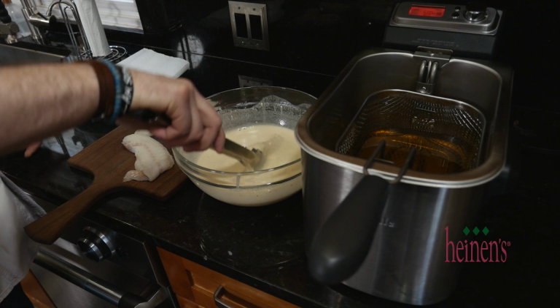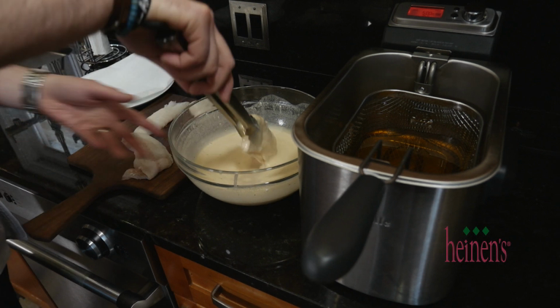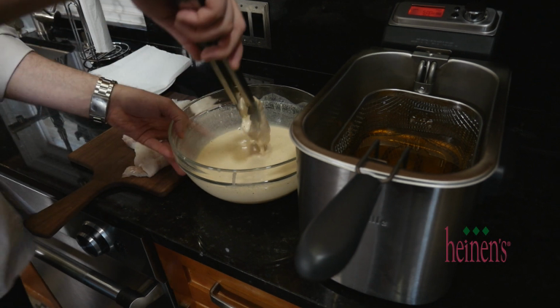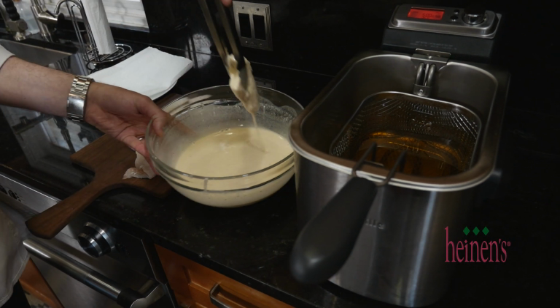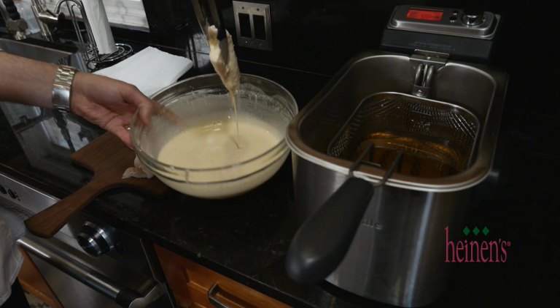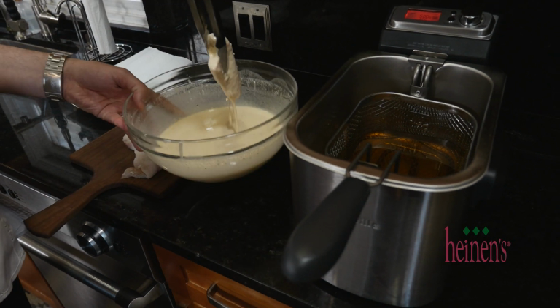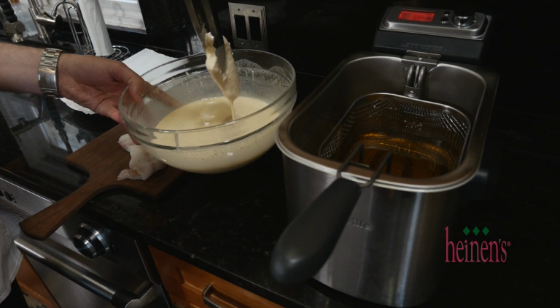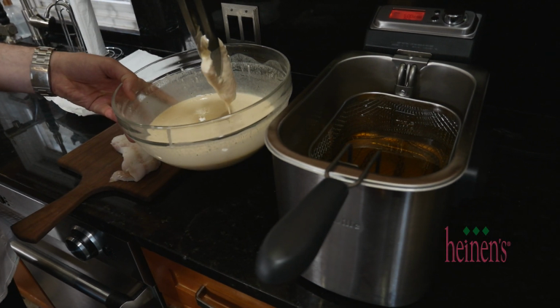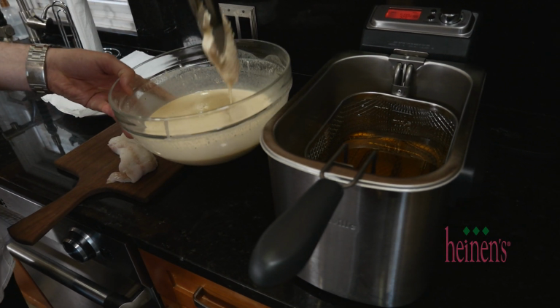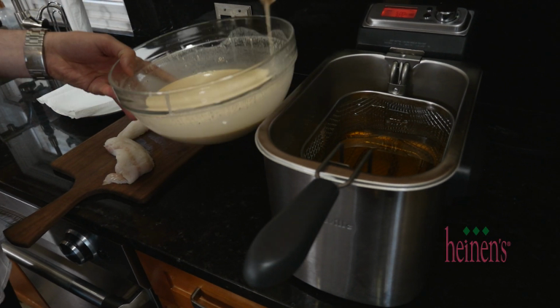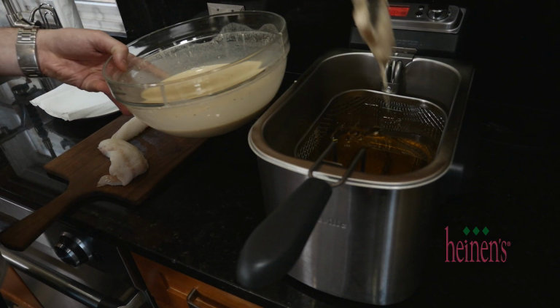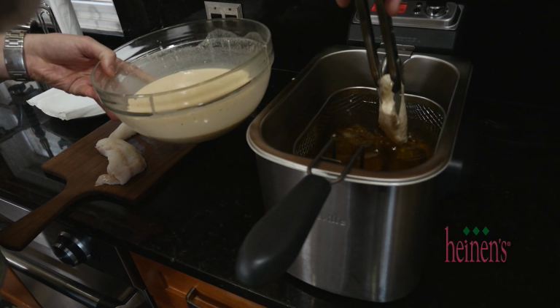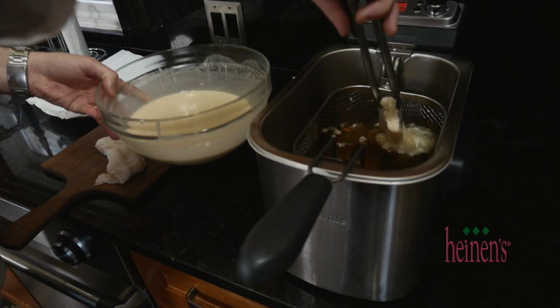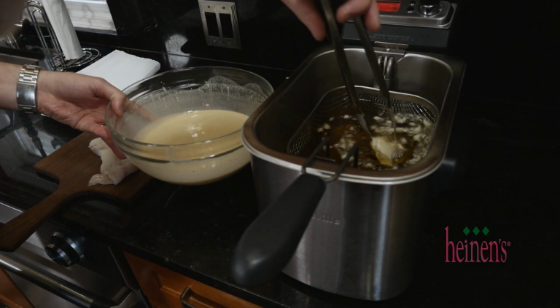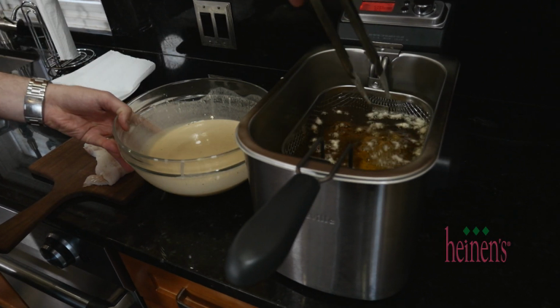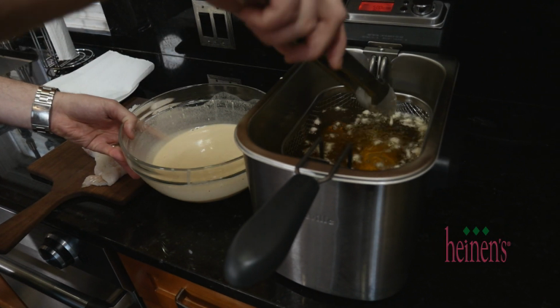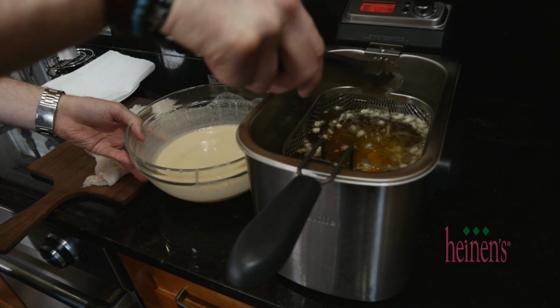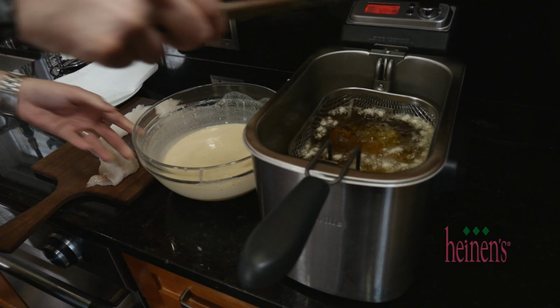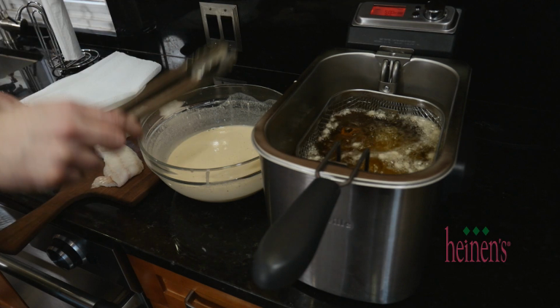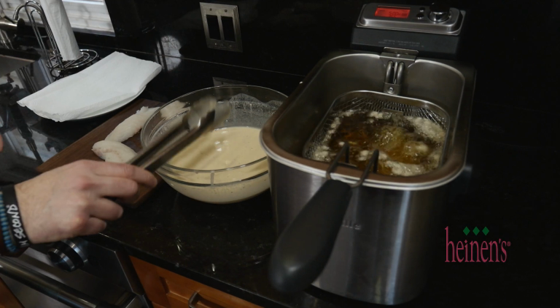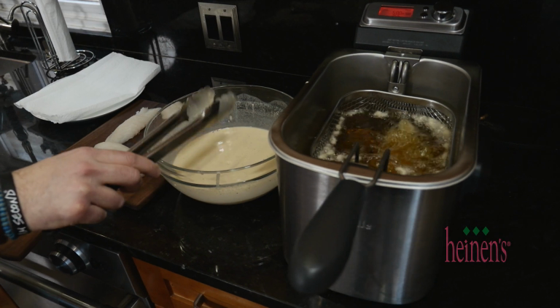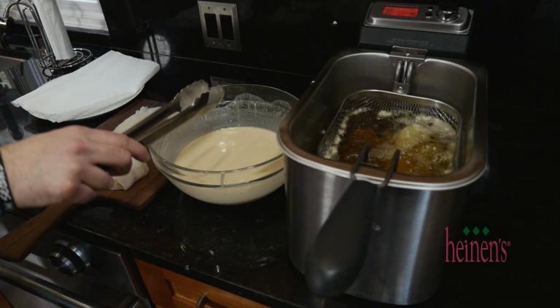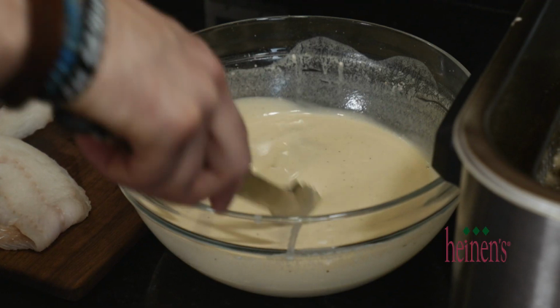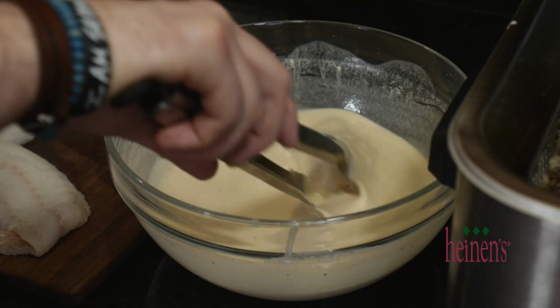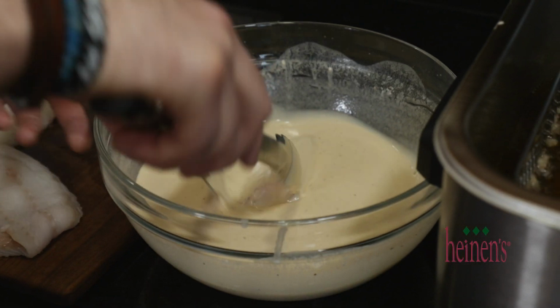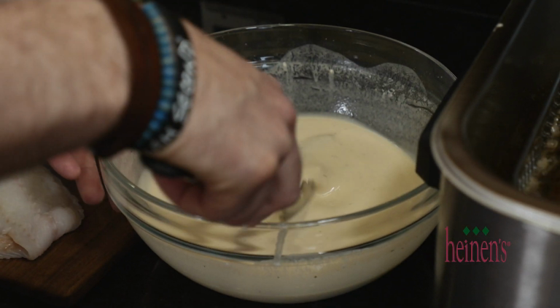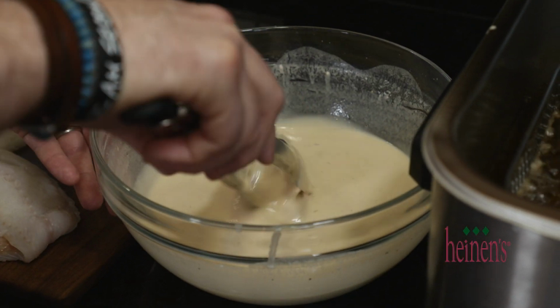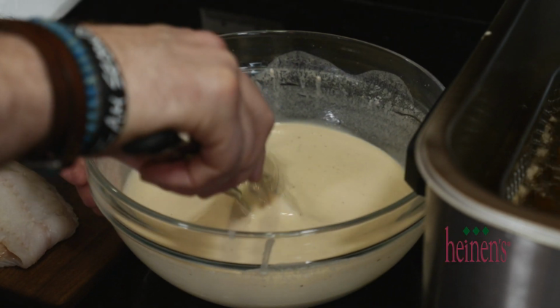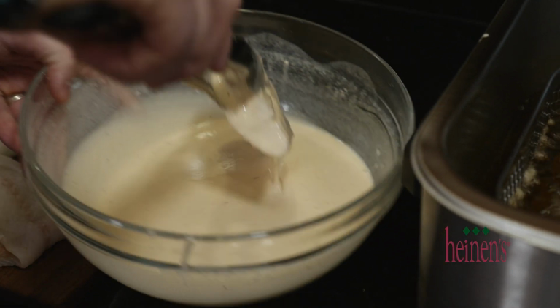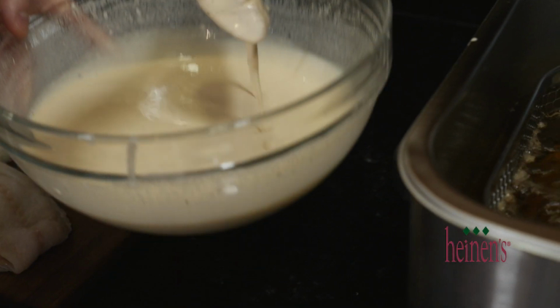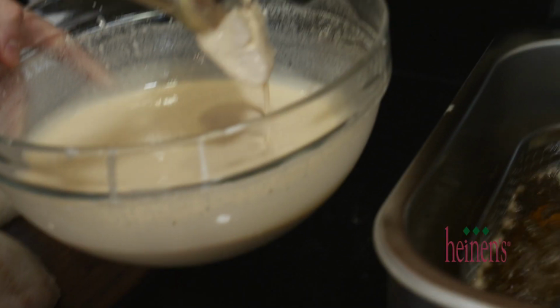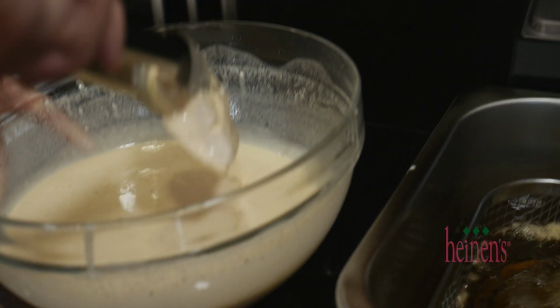Bring it to 350 degrees. Canola oil is perfect for this because it has a higher smoking point, which will make sure our fish is cooked through and perfectly golden brown.